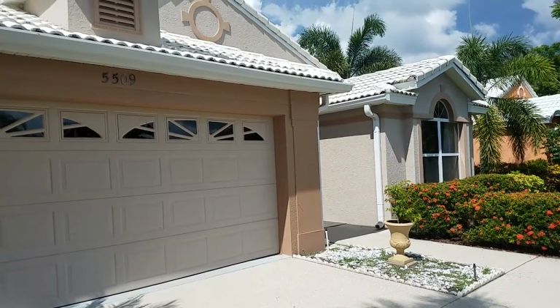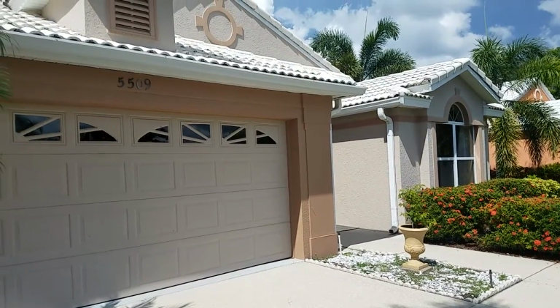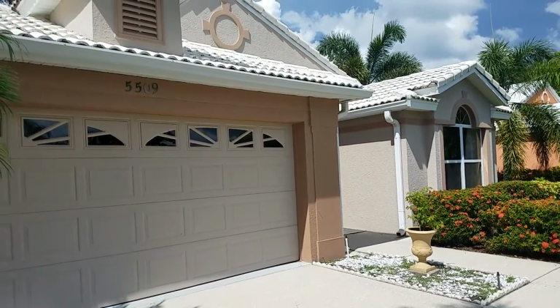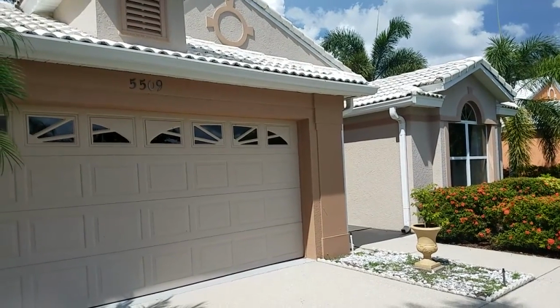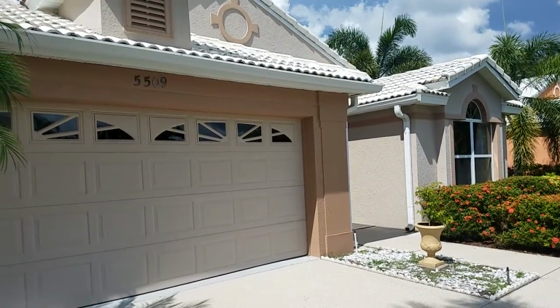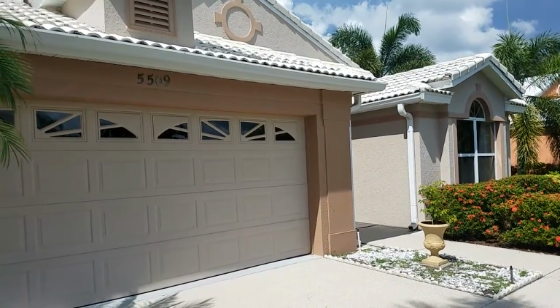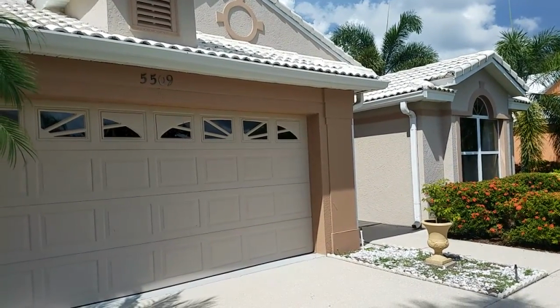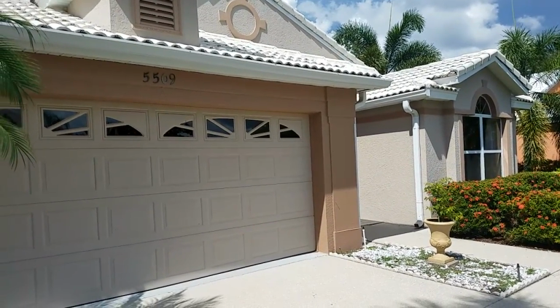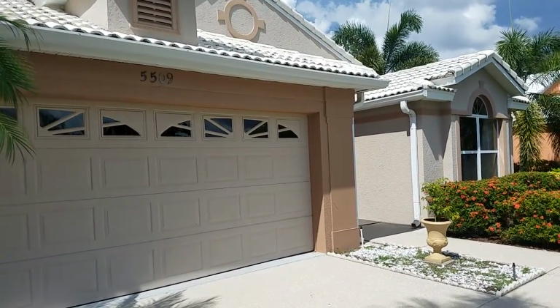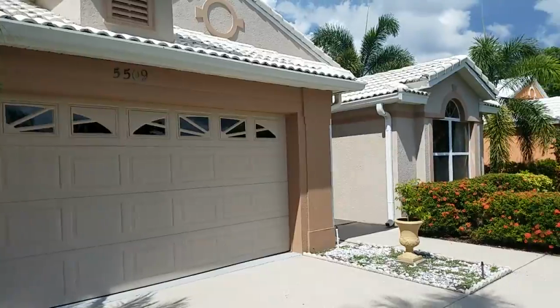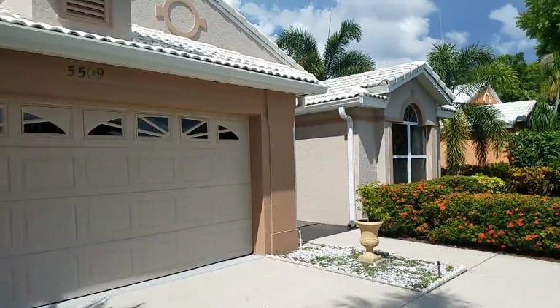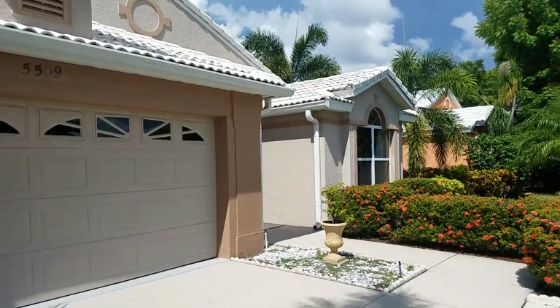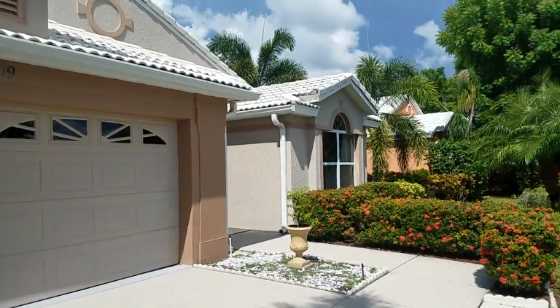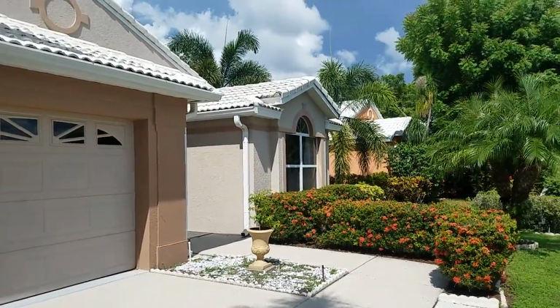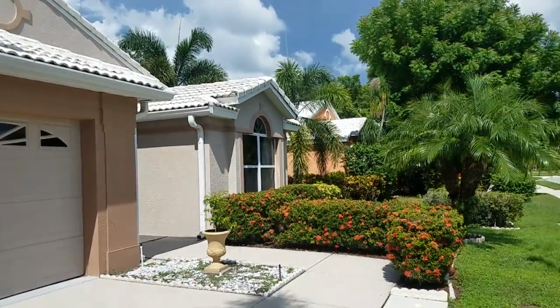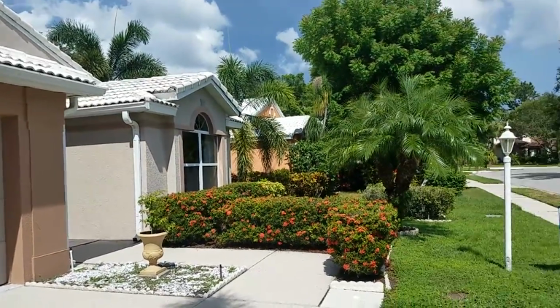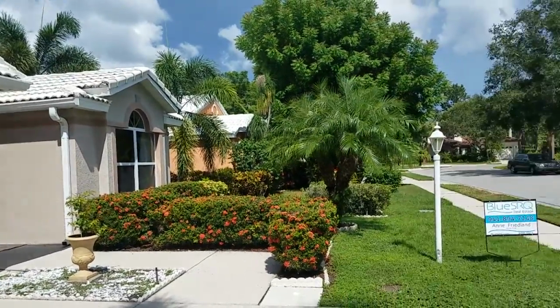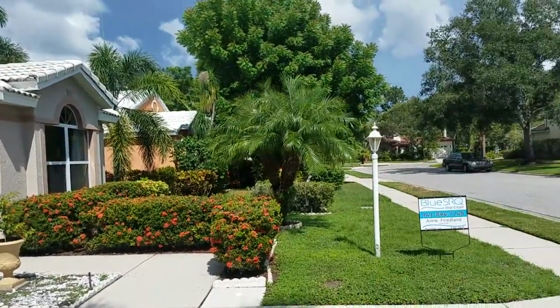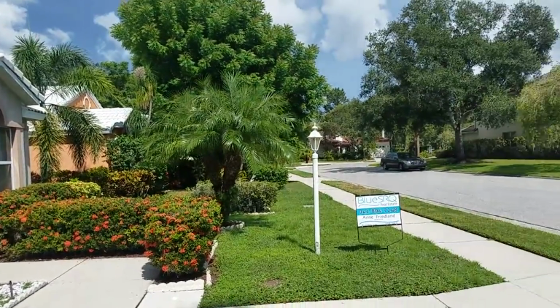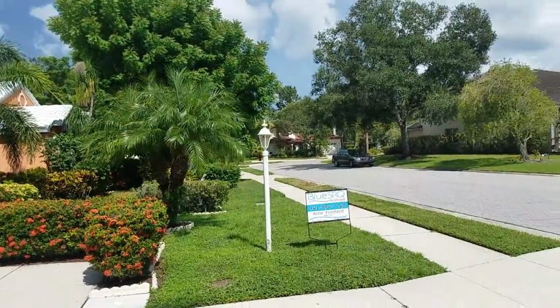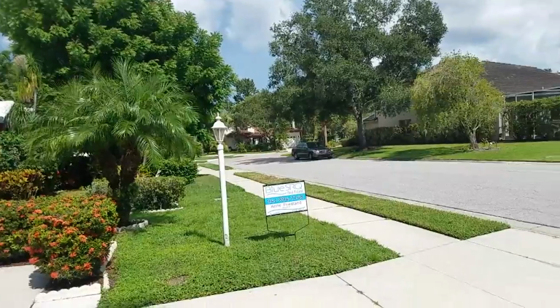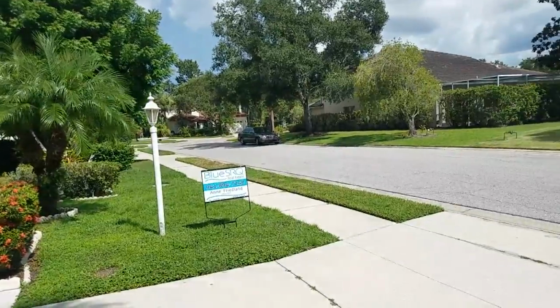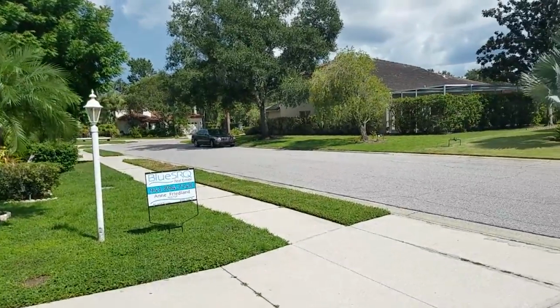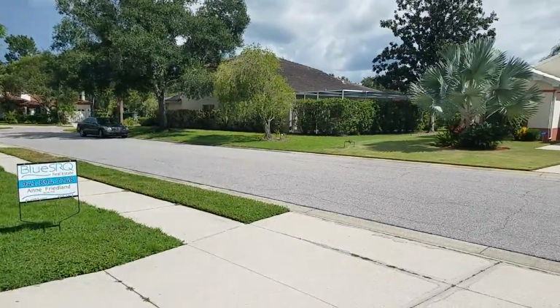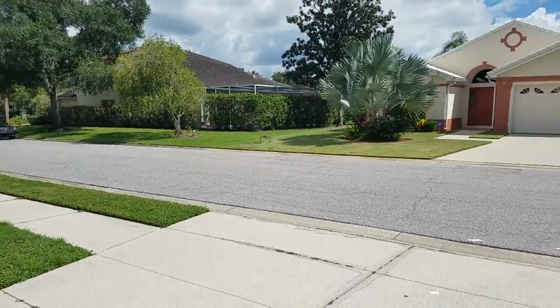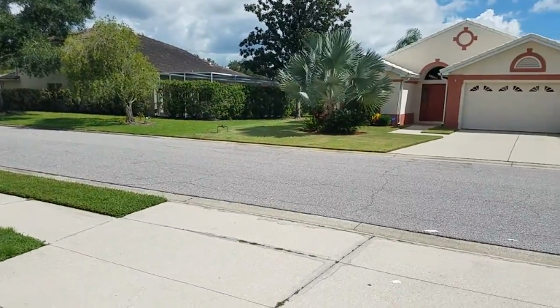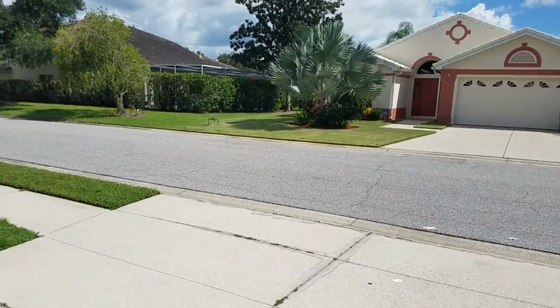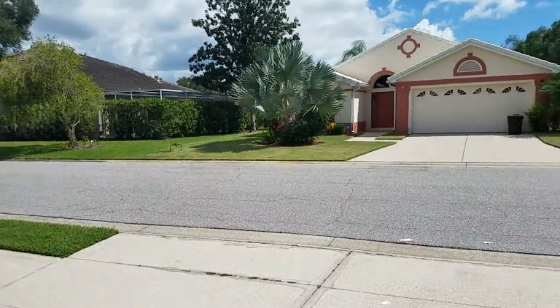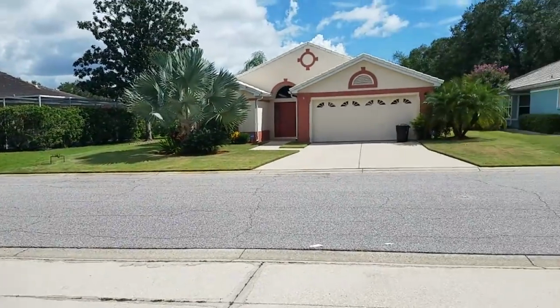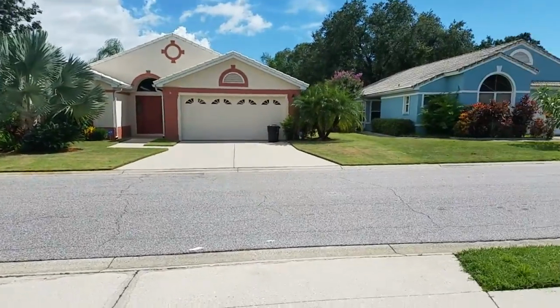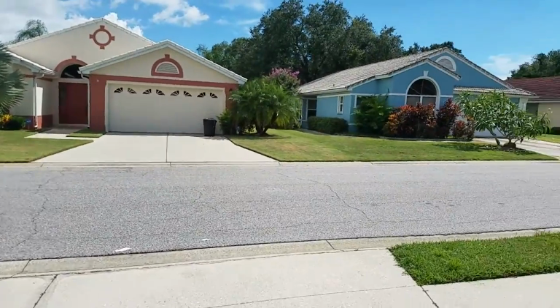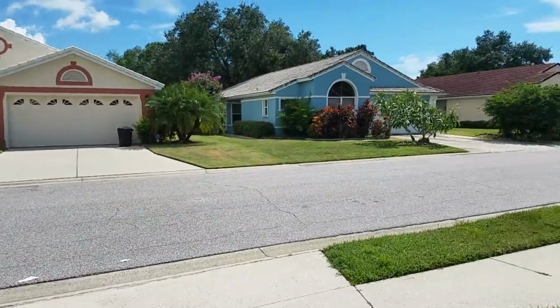This is a walkthrough video of 5509 83rd Terrace East. We are located in Rosewood at the Gardens. This is a nice little street here. We are near Lockwood Ridge and University.